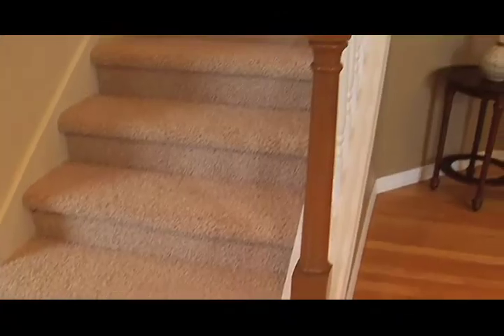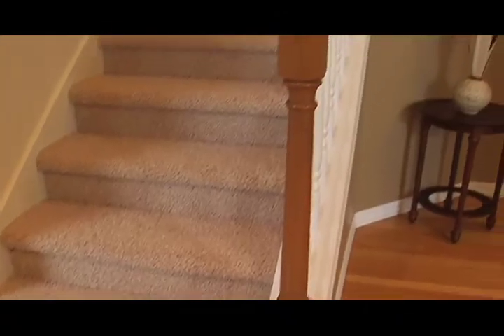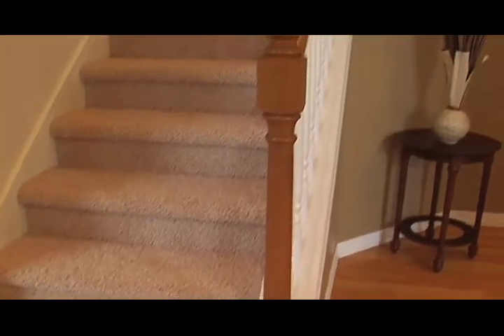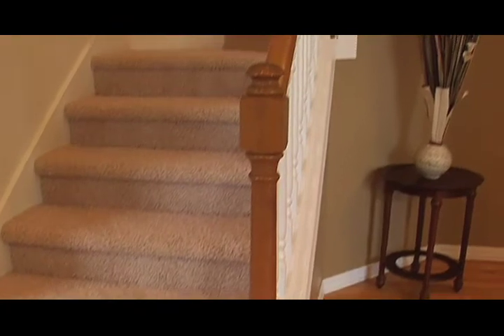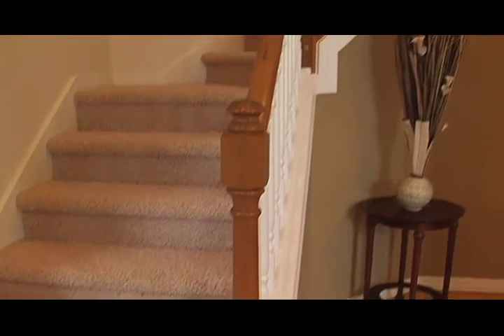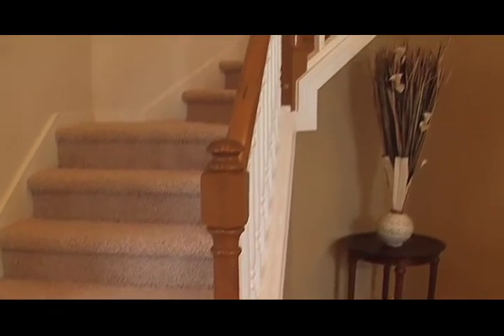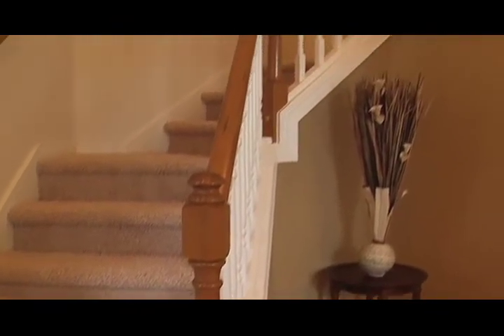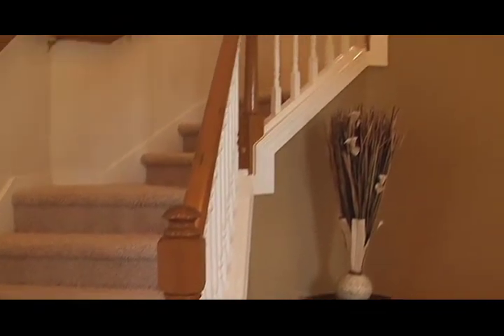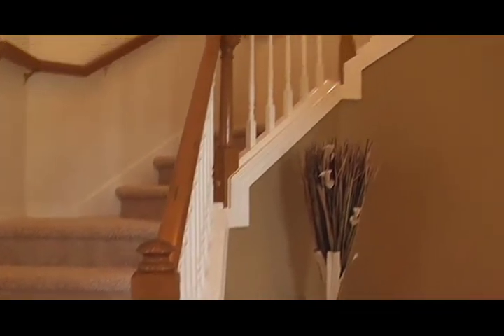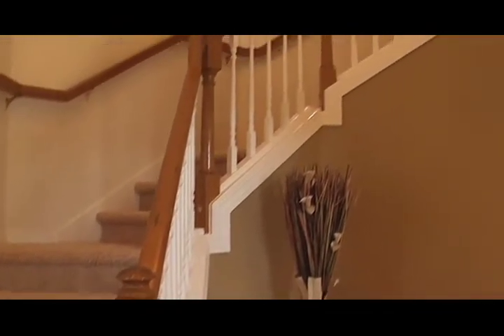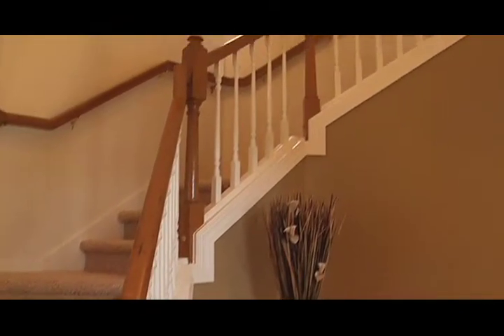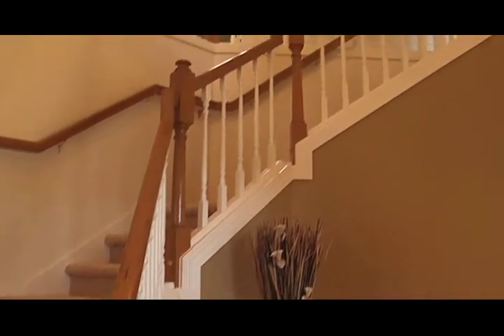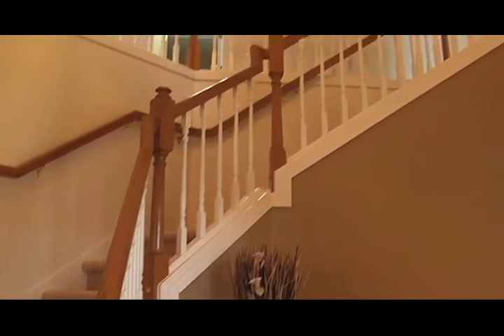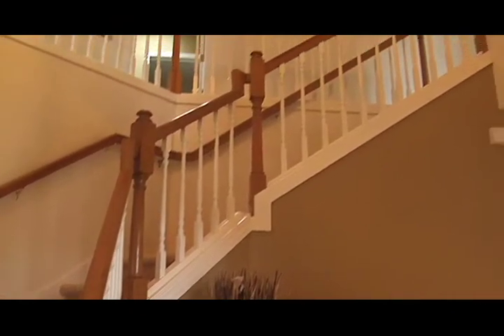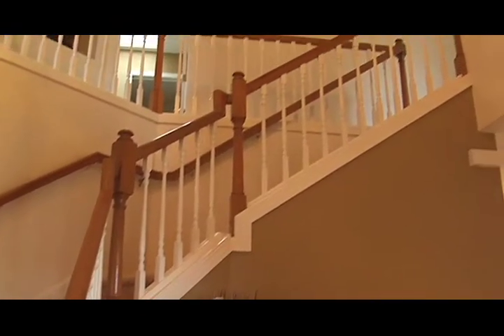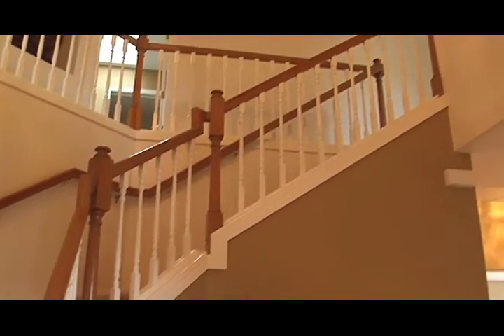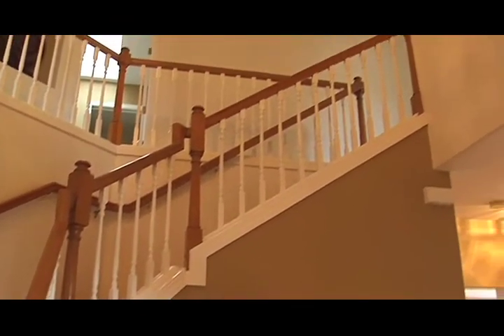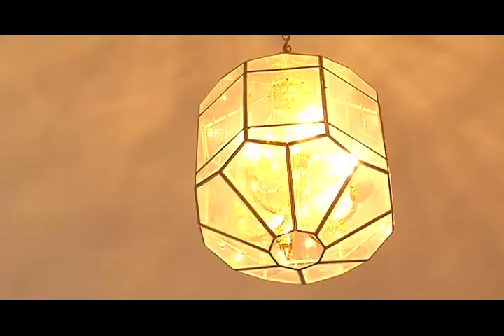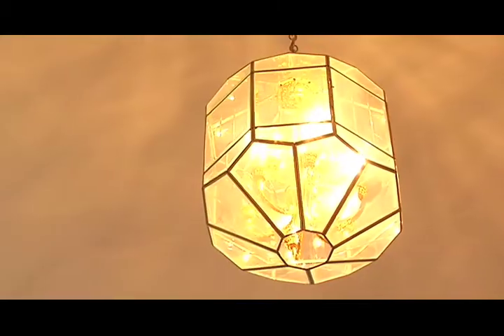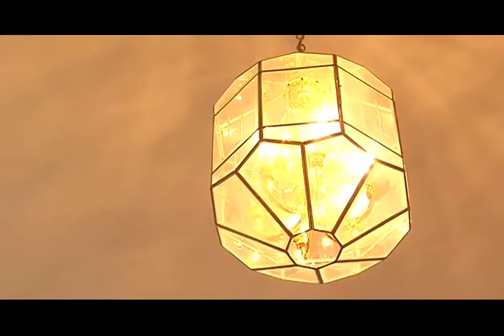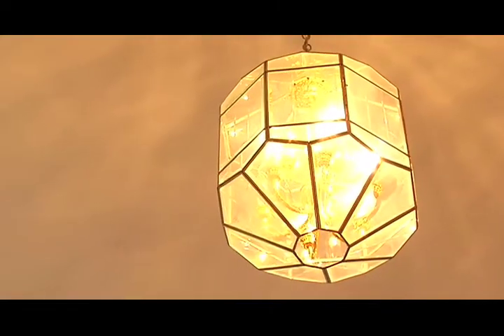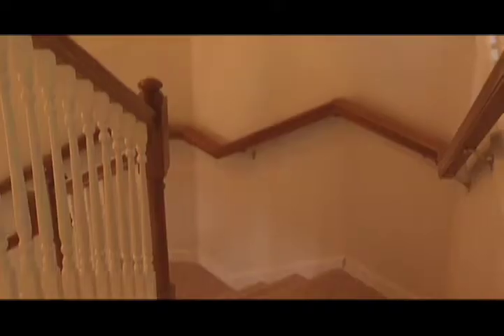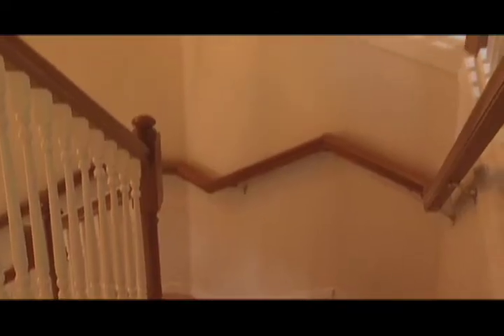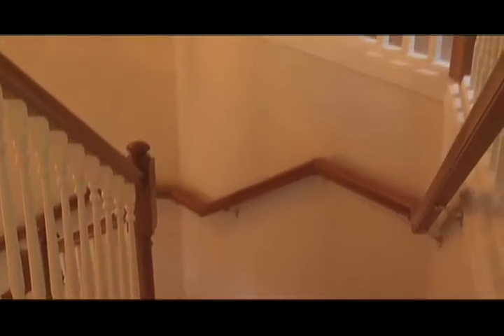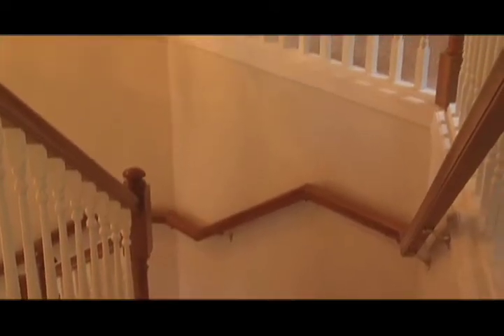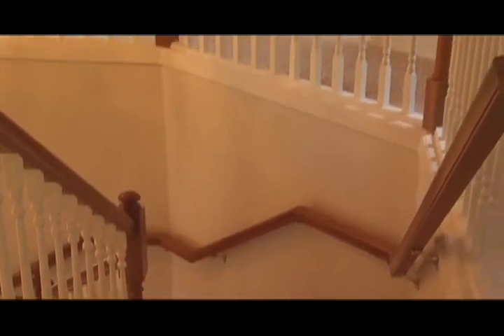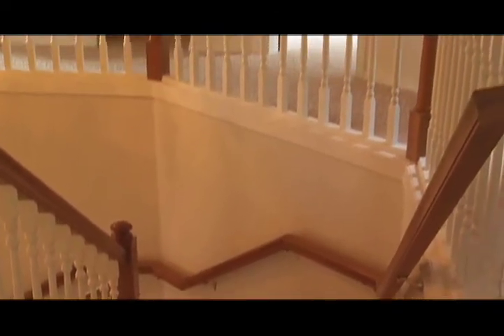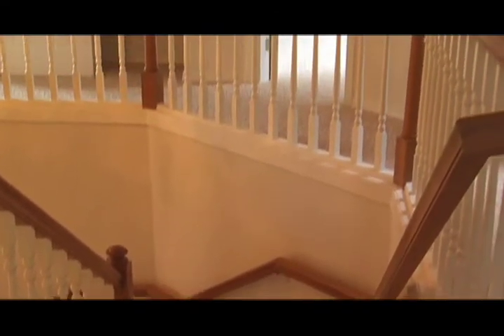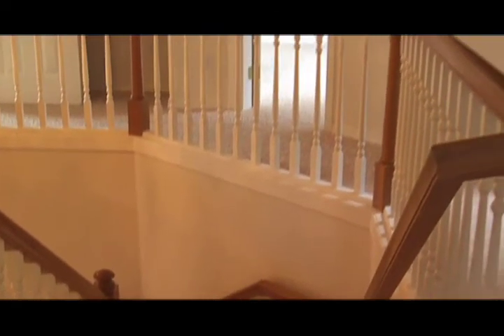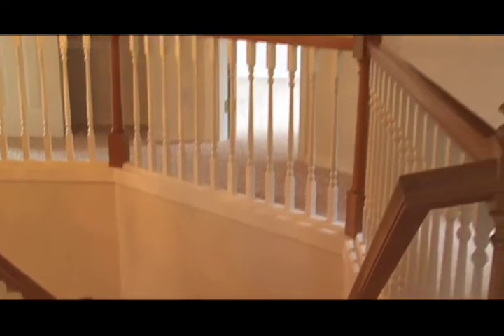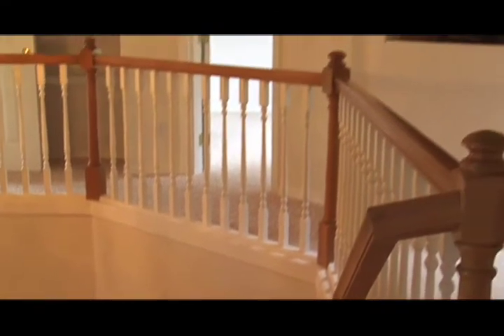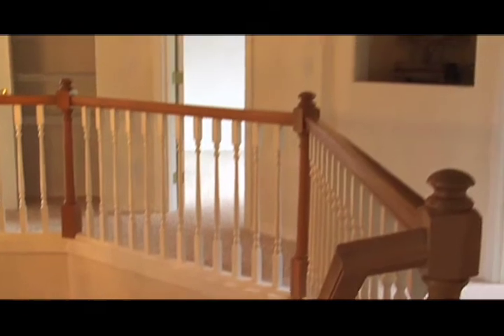When you enter the home, the first thing you'll notice is the lovely winding staircase. The brand new frise carpet and freshly painted neutral tones will easily accommodate your decorating ideas.